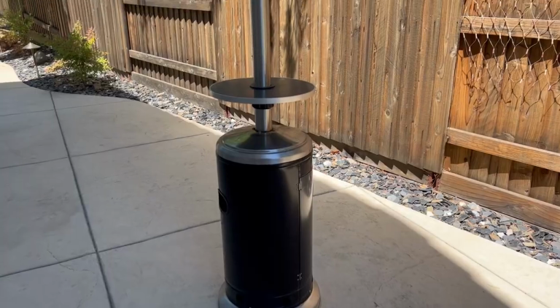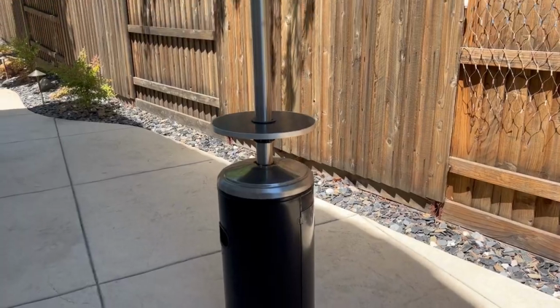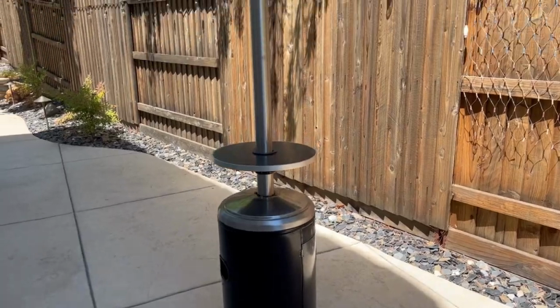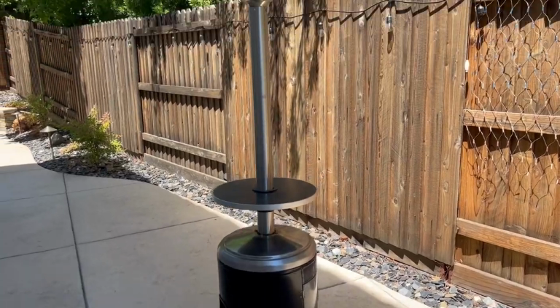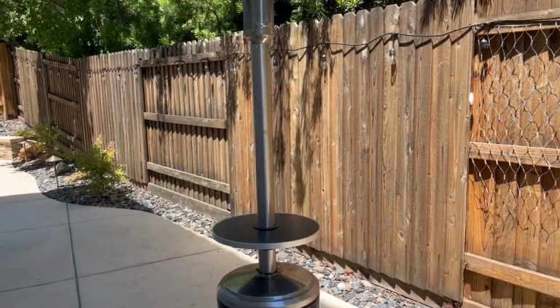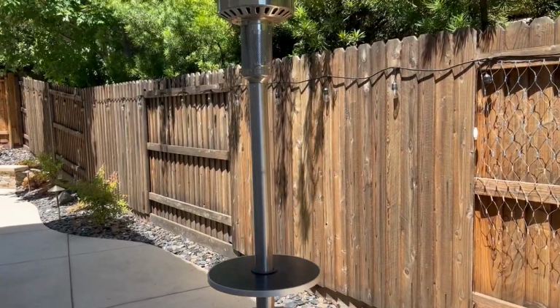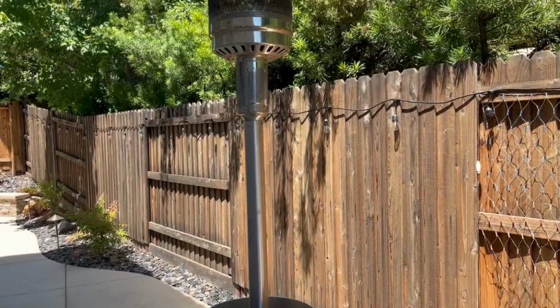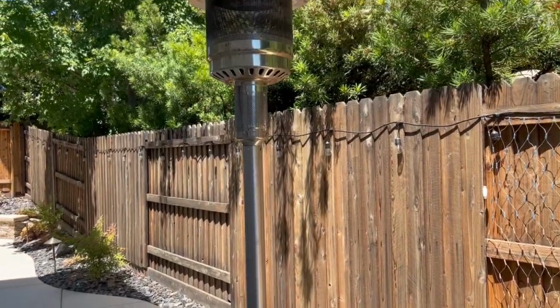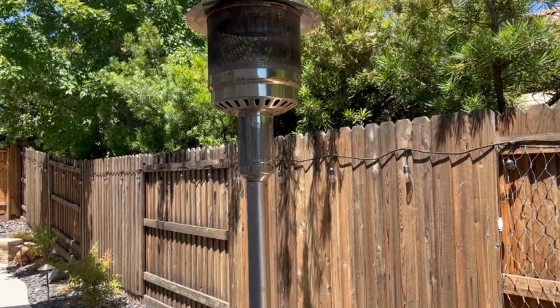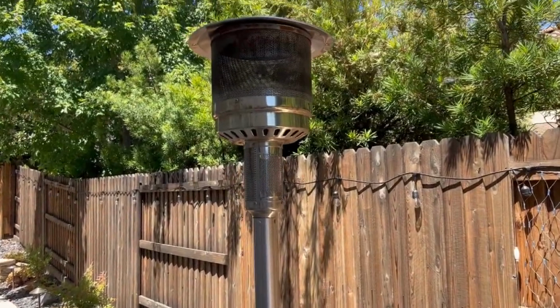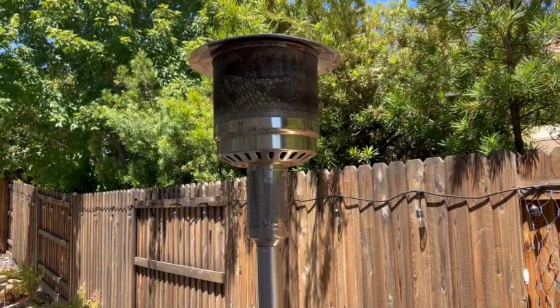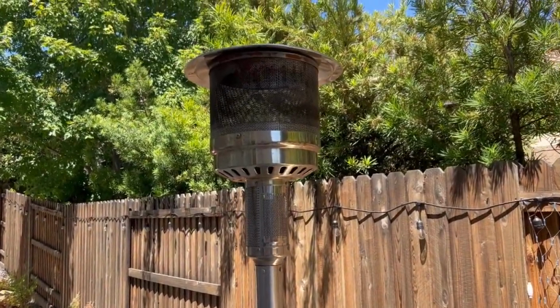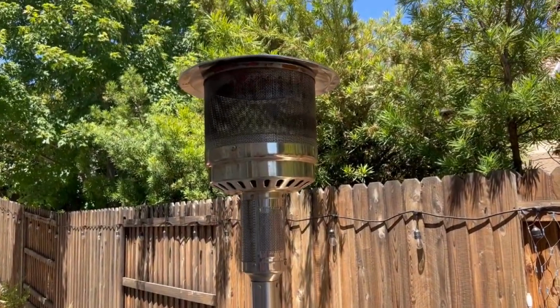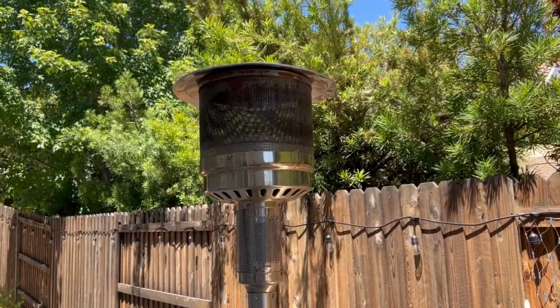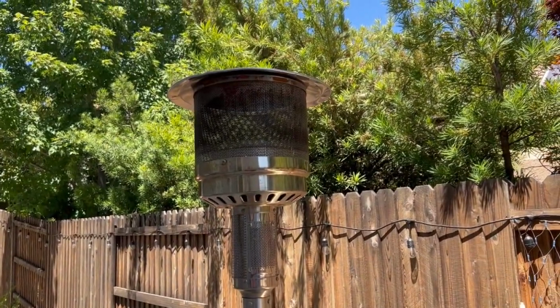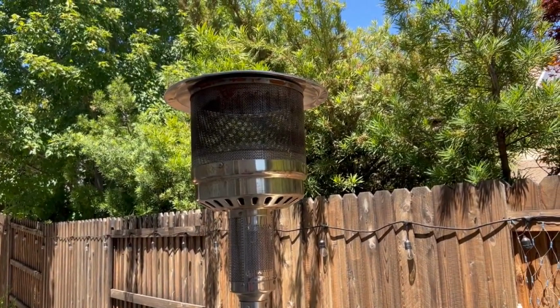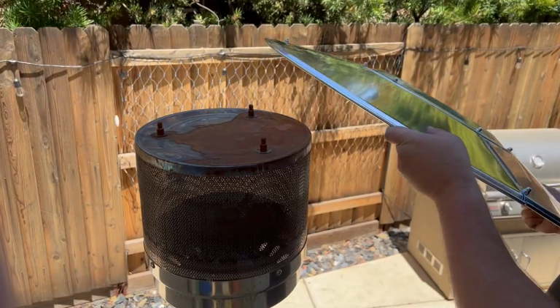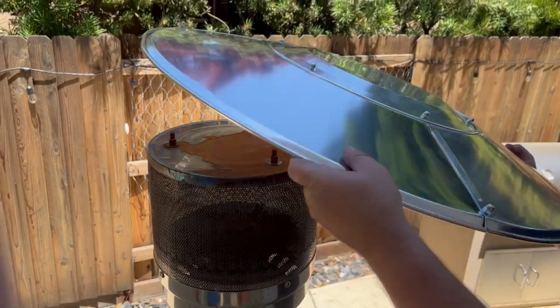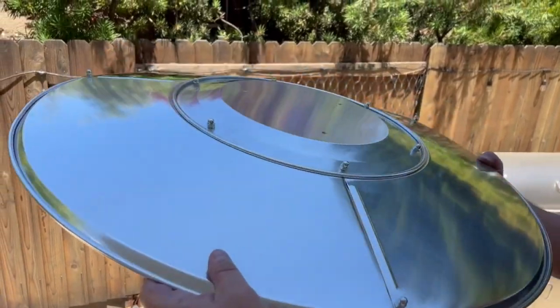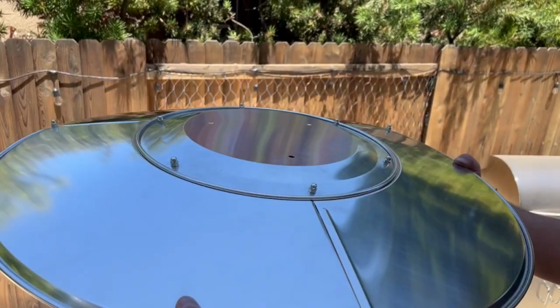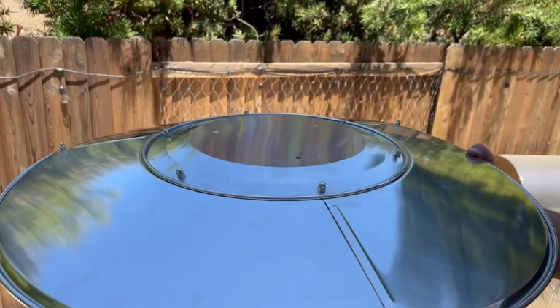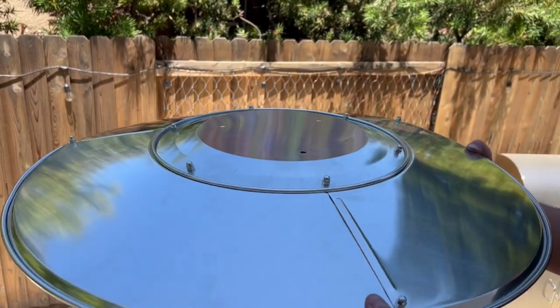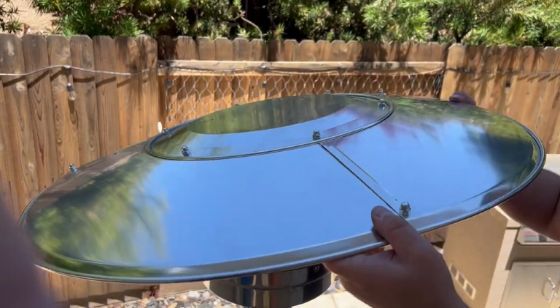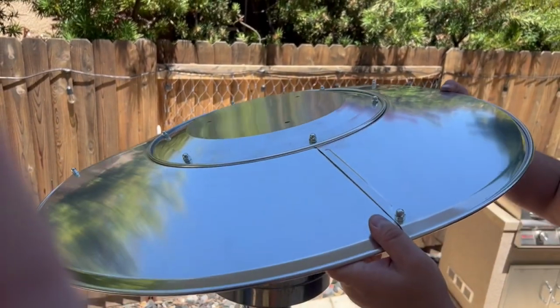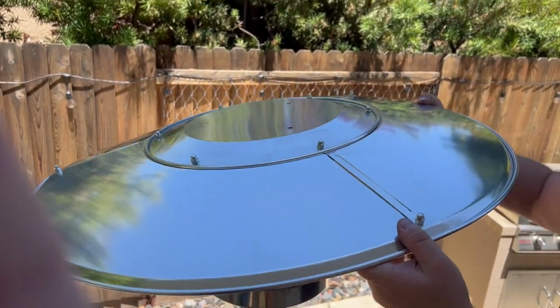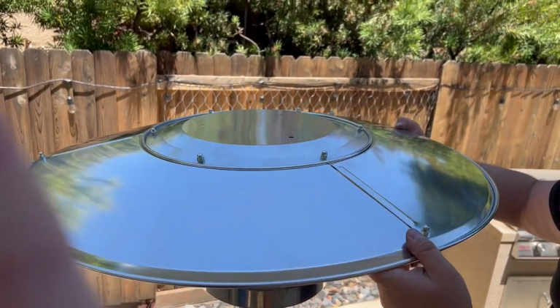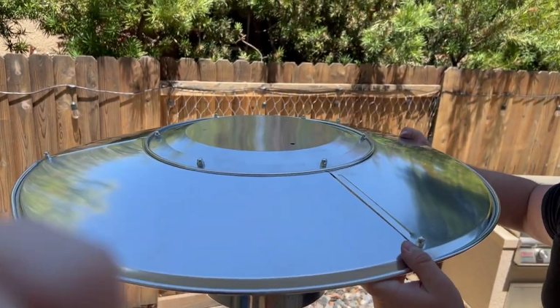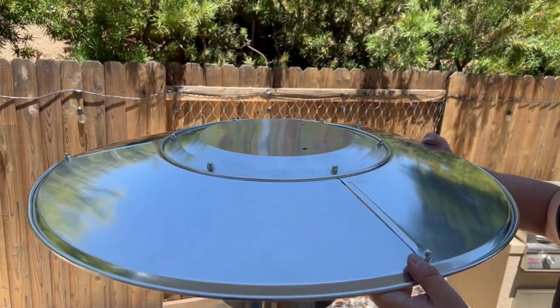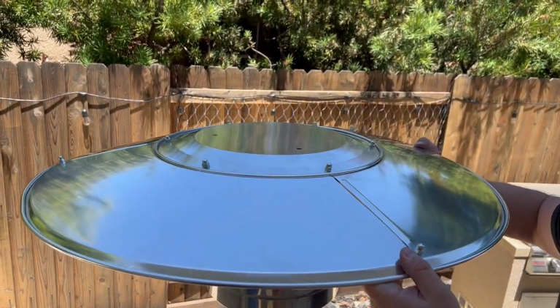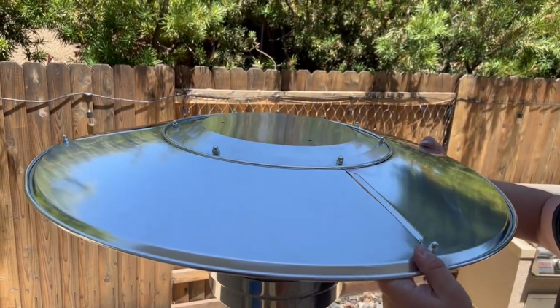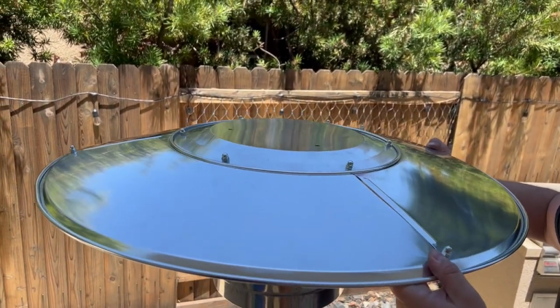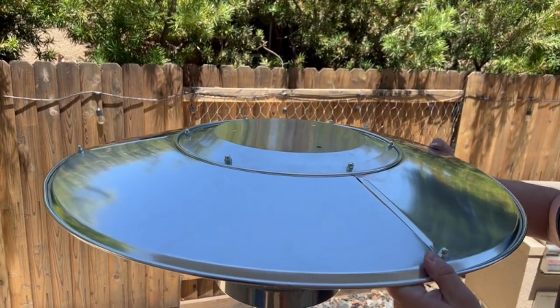I have a couple outdoor heaters in my backyard, and one of them fell over, destroying the deflector at the top. I ordered this replacement one. I was originally worried that it wouldn't fit, but turns out these are pretty much universal.